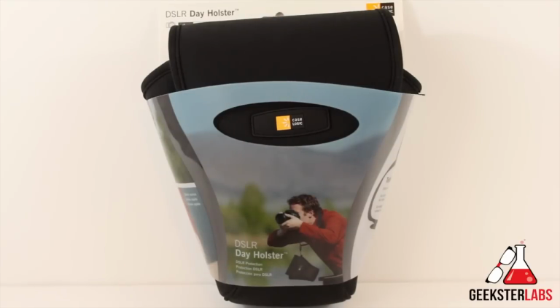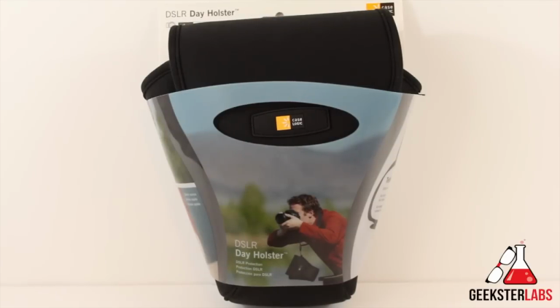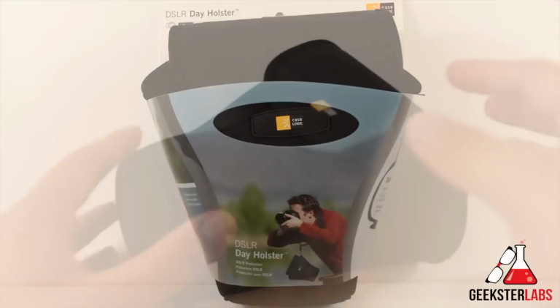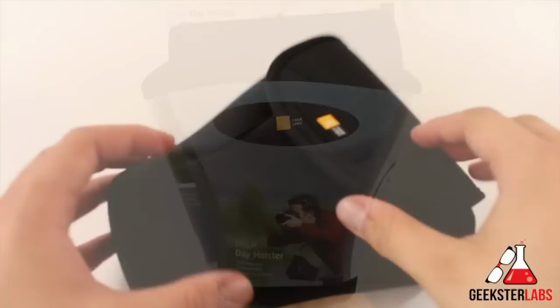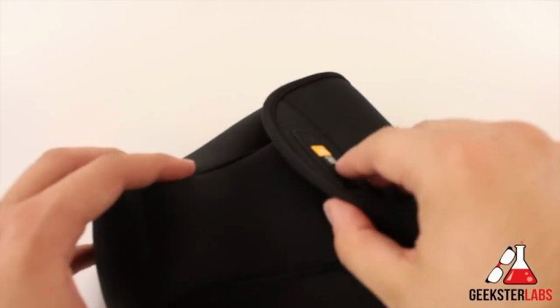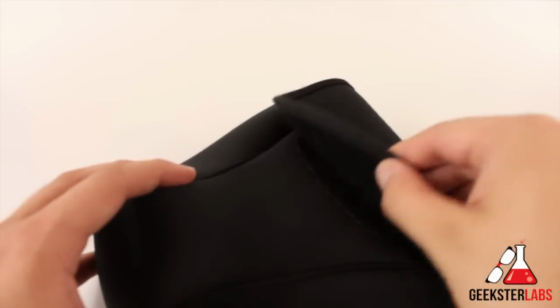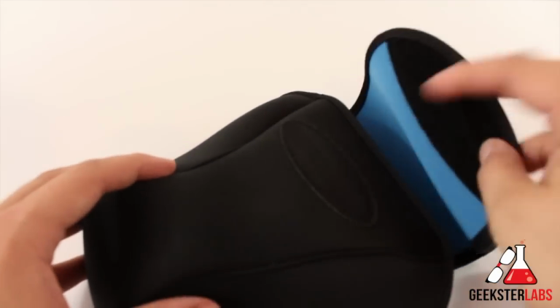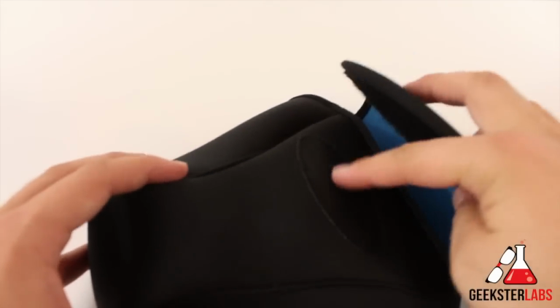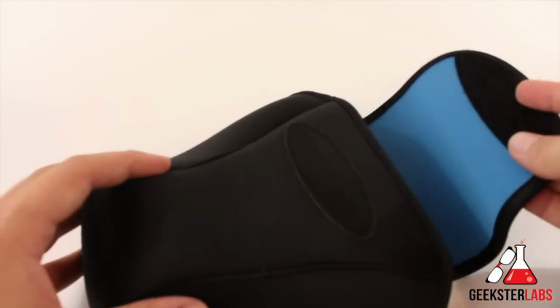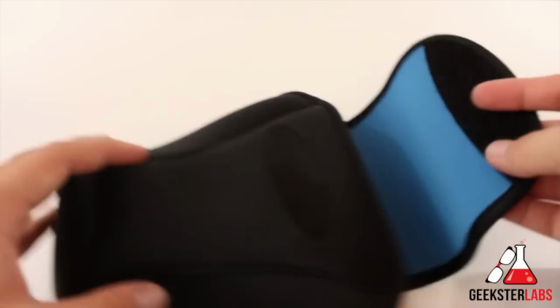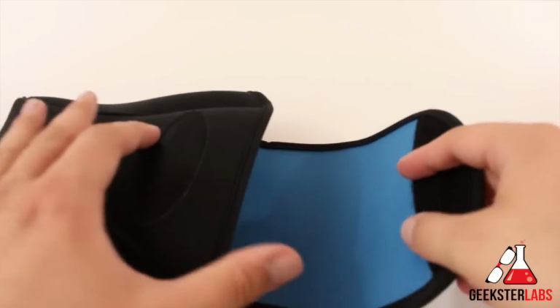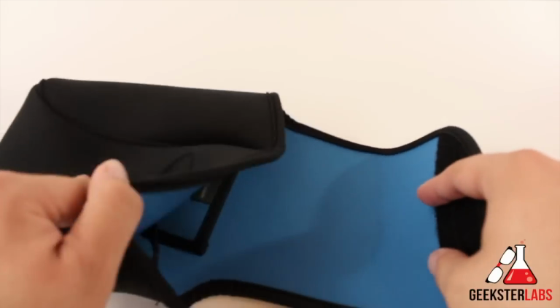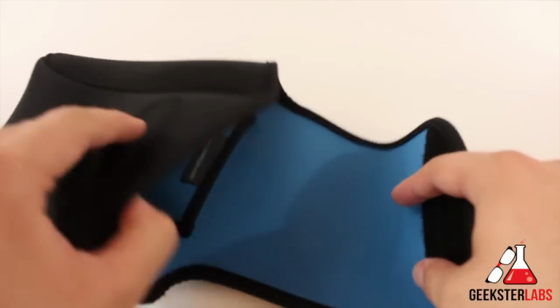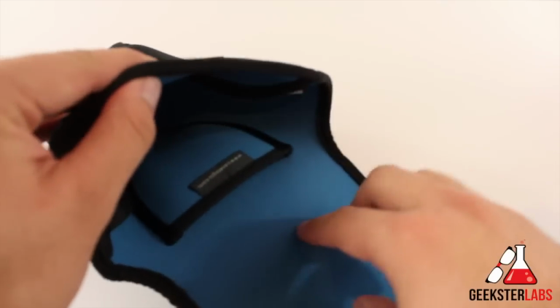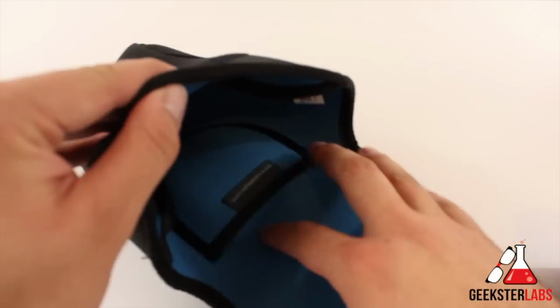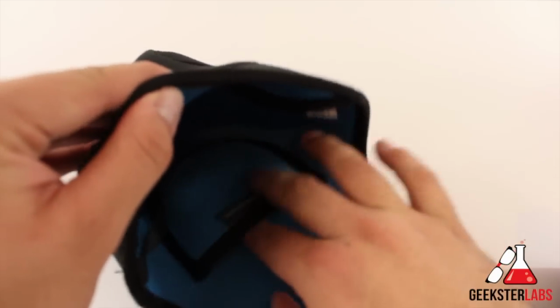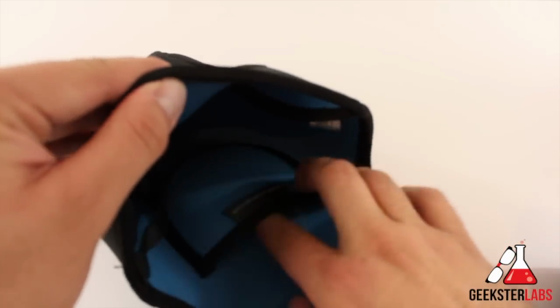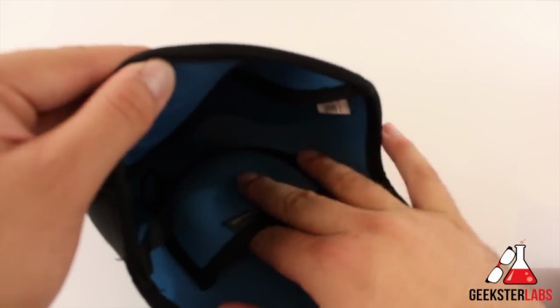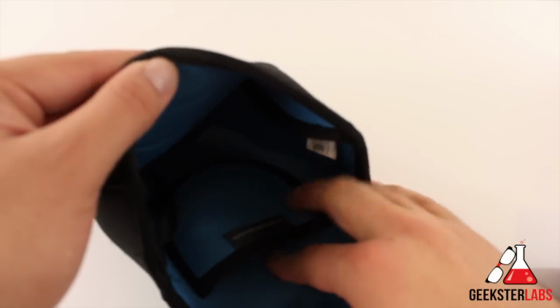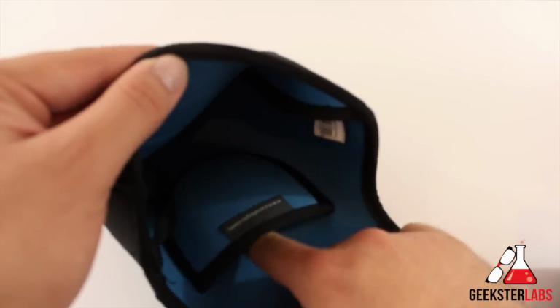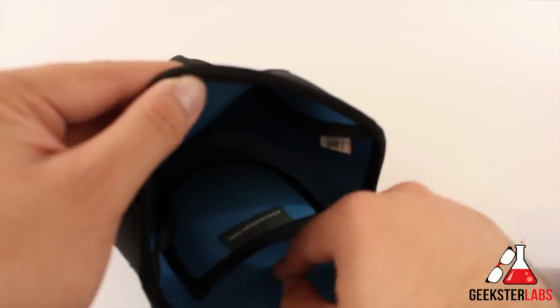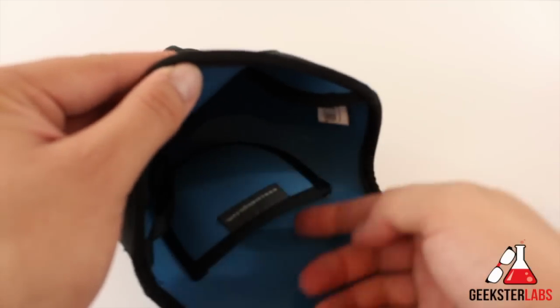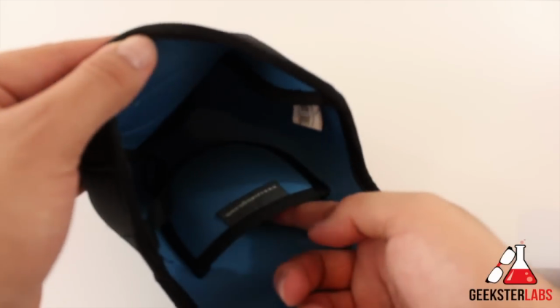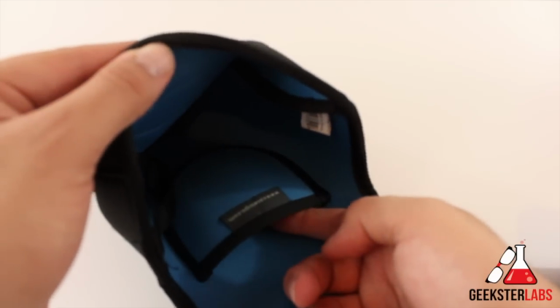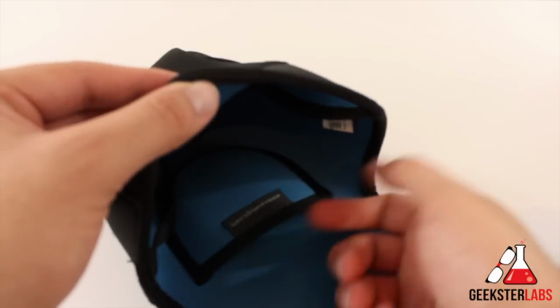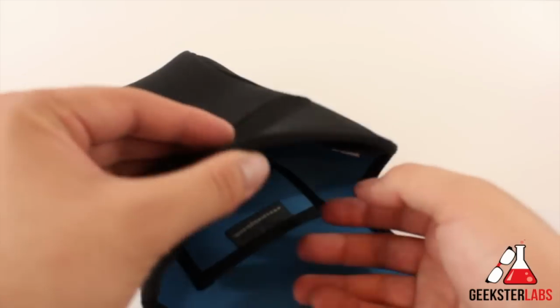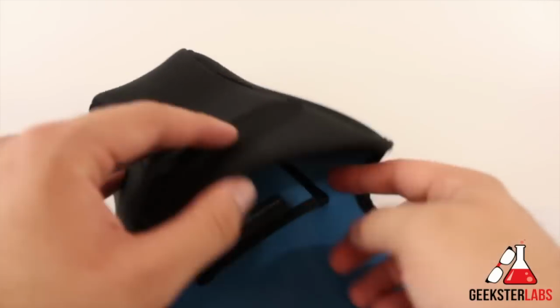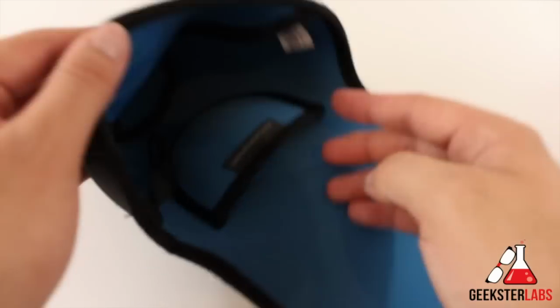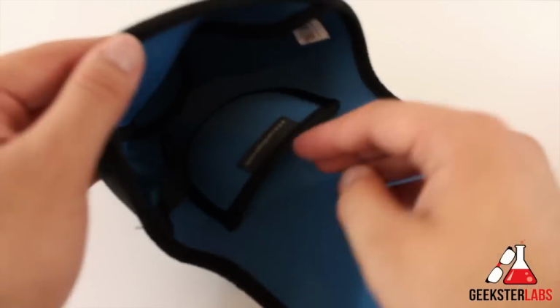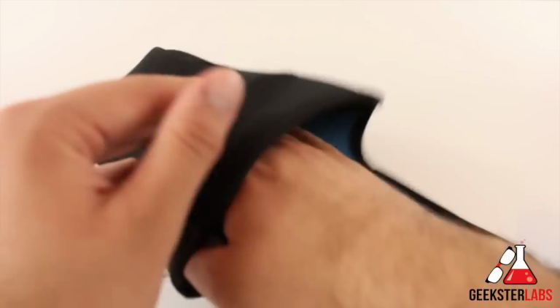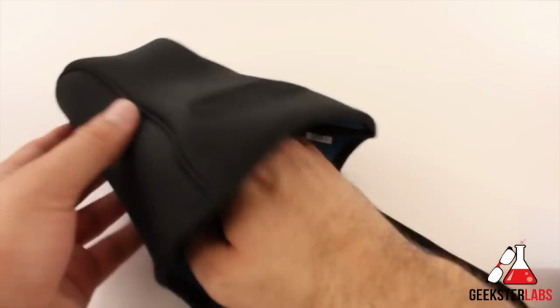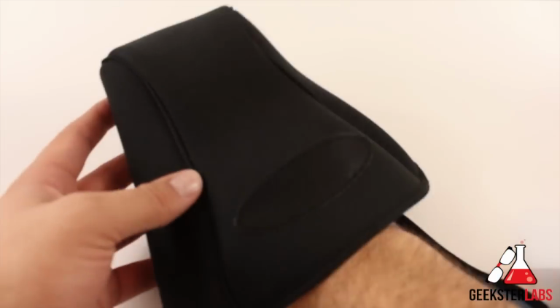Let me go ahead and show you how it works. Here we have the holster — it uses Velcro to keep the enclosure closed. There is one little tiny pocket right here, but there's no flap or anything to keep items from coming out. So you could put an SD card in there if you wanted to, but besides that, not much else can go in there.